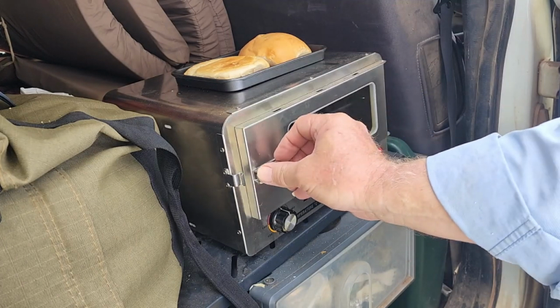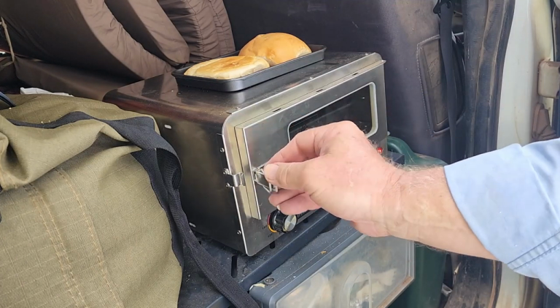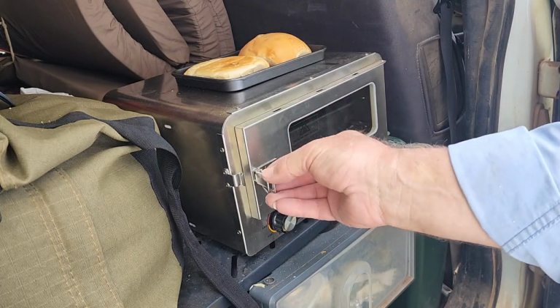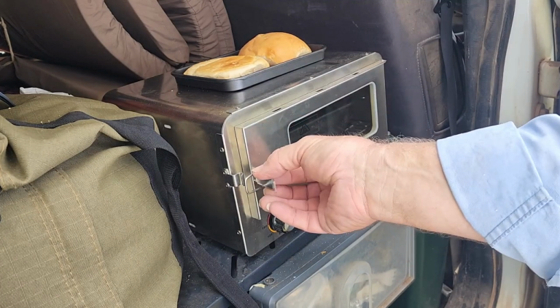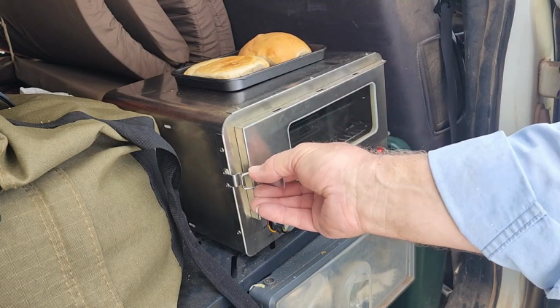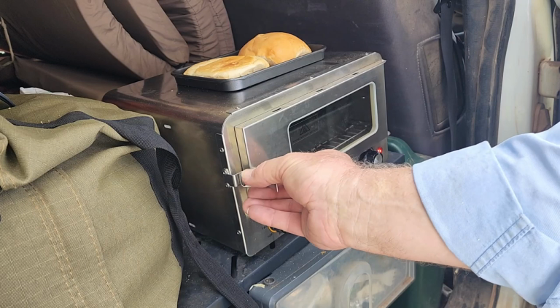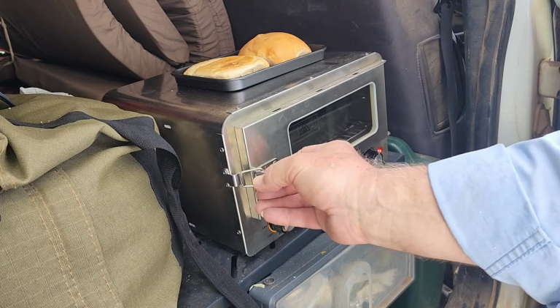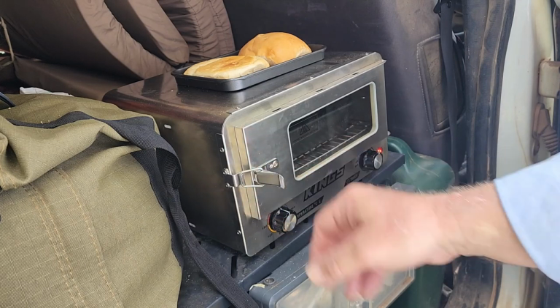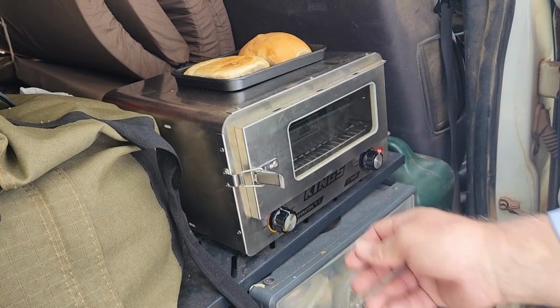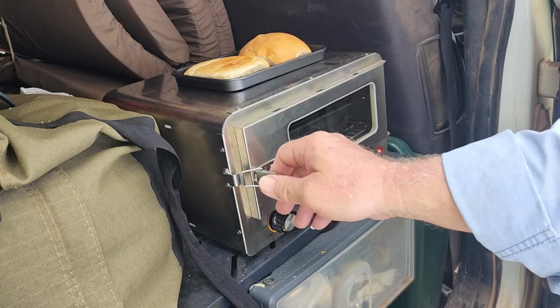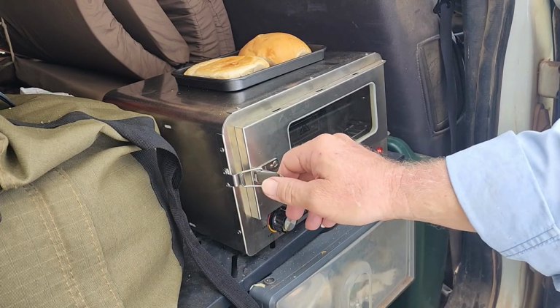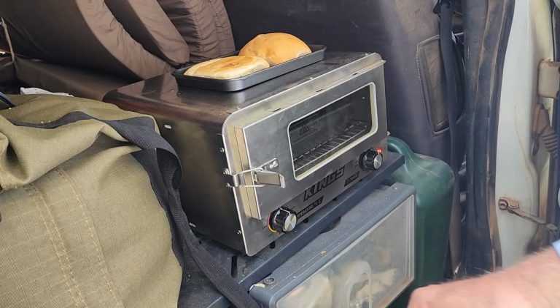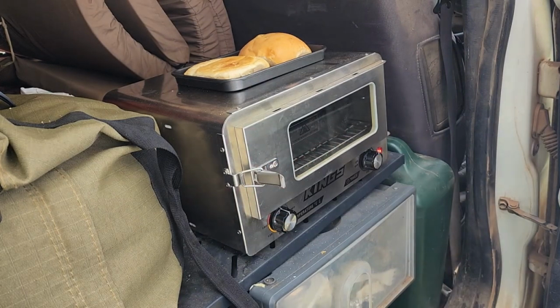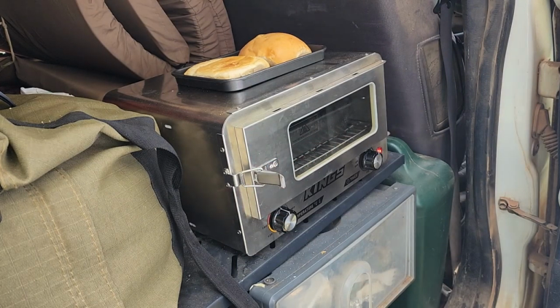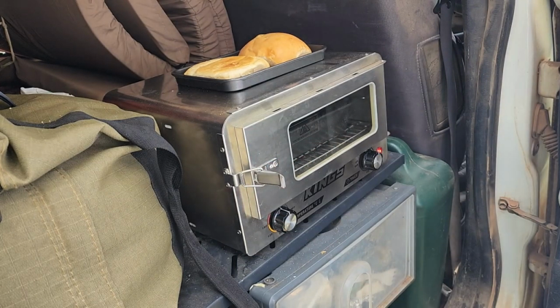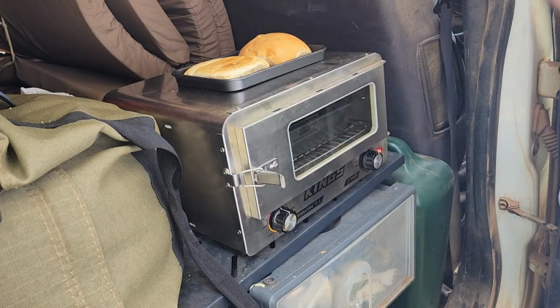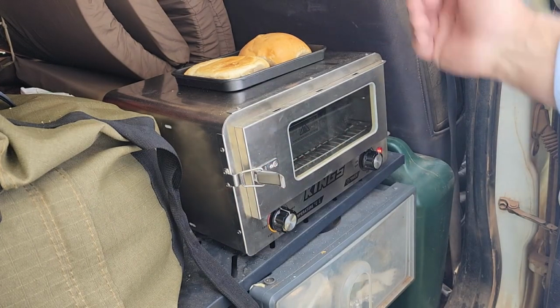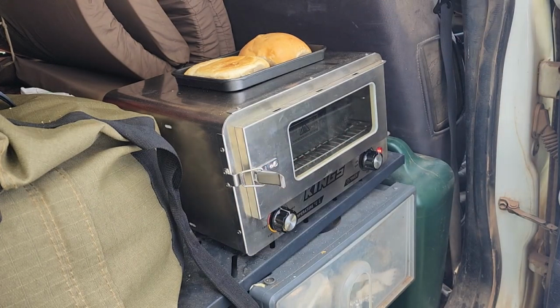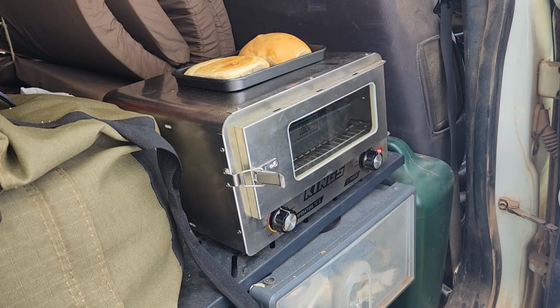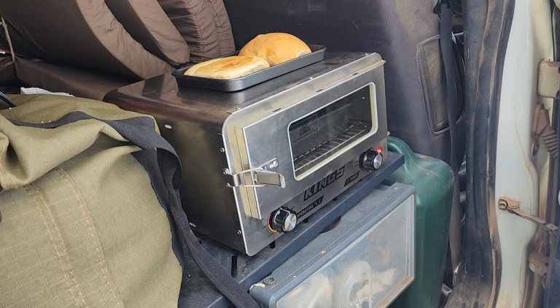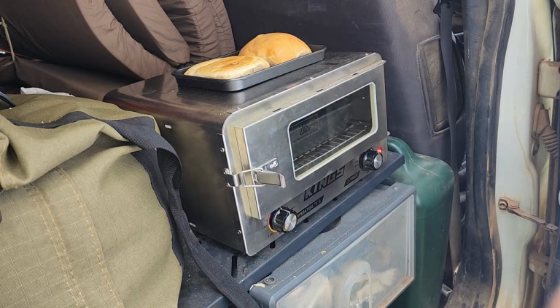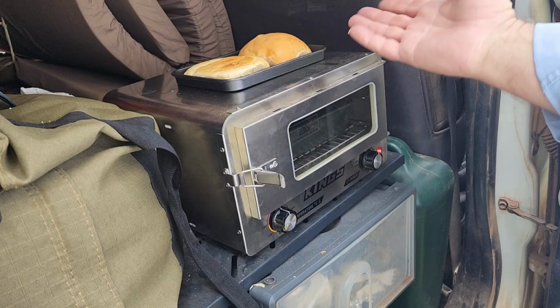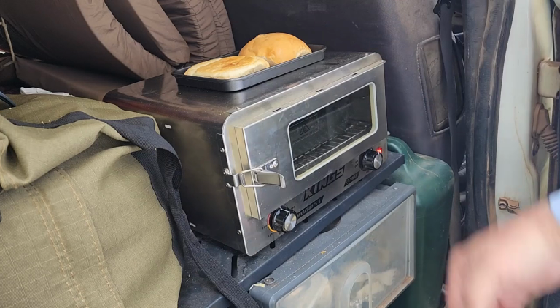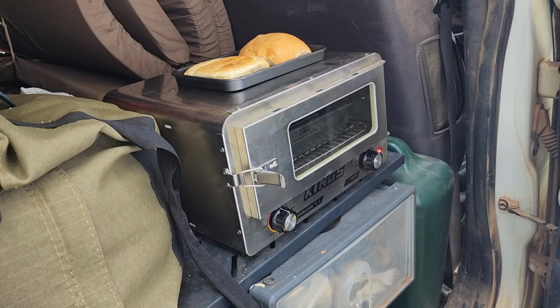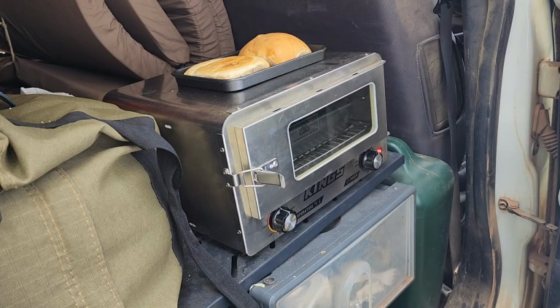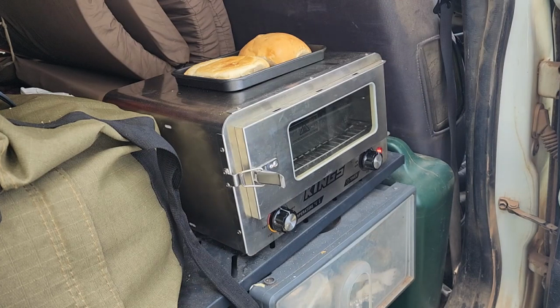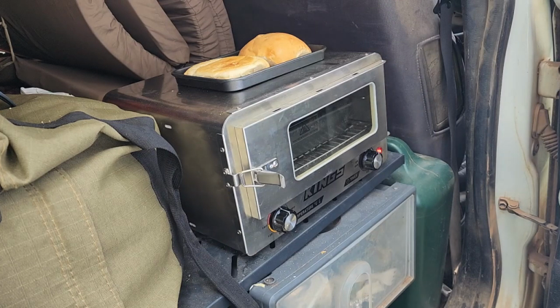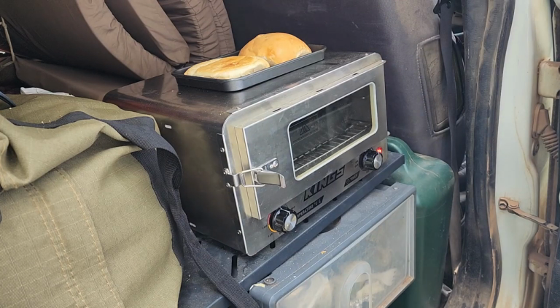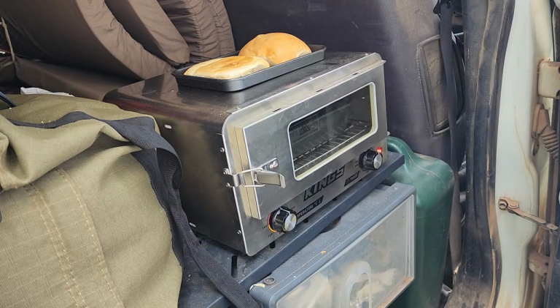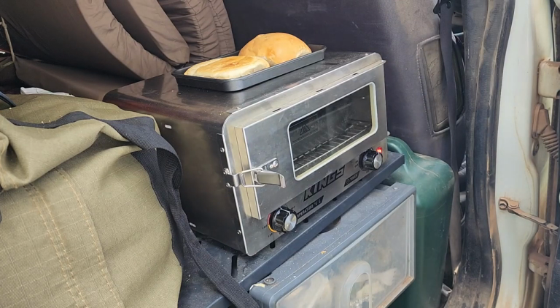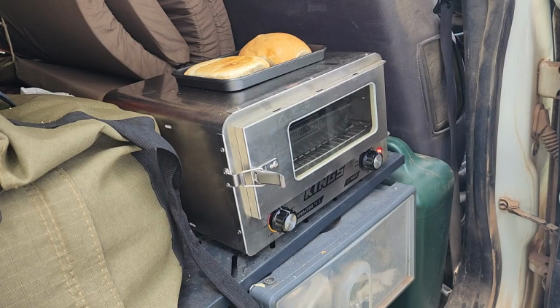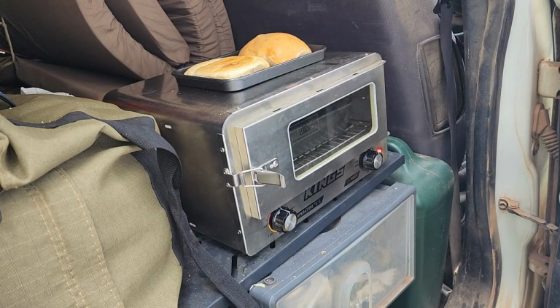I just use the top part as a warmer. You can put plates on there, but I'm just going to keep those bread rolls warm while I do the rest of this hamburger.